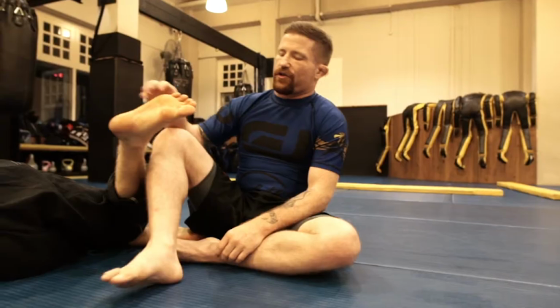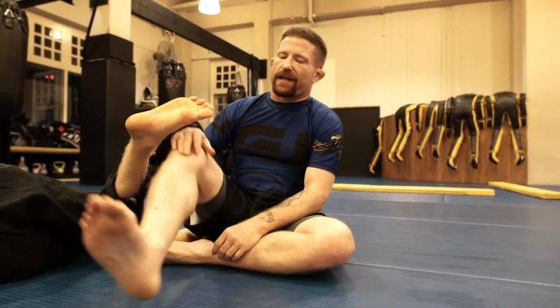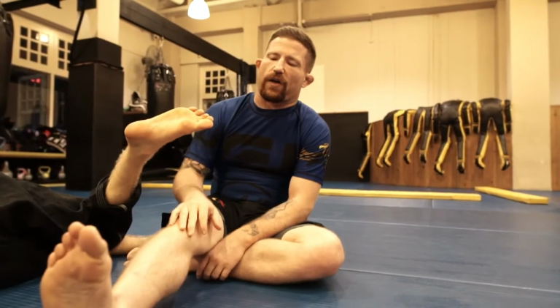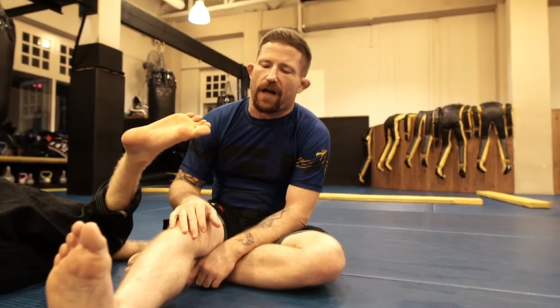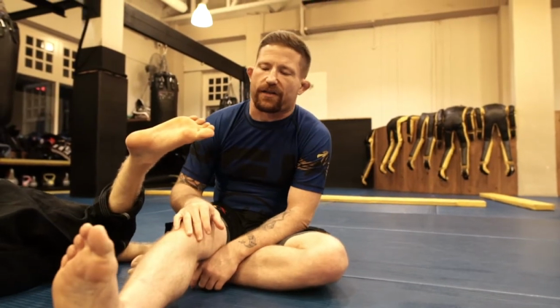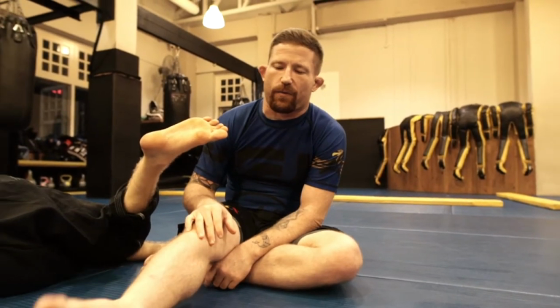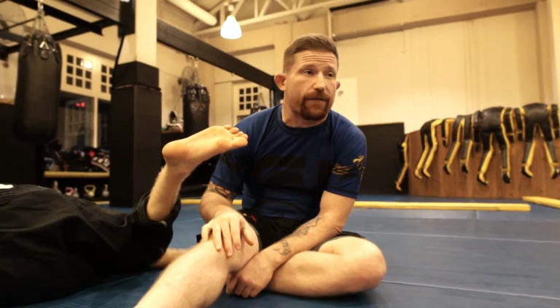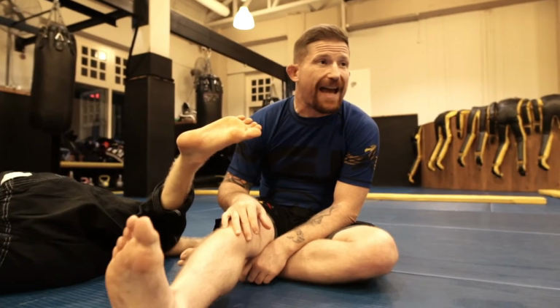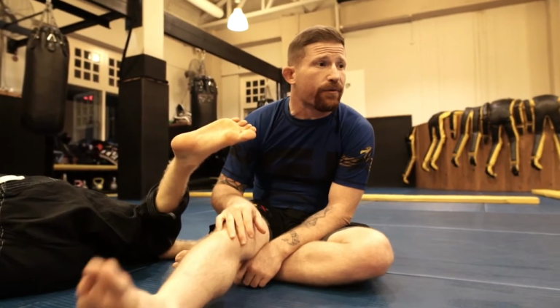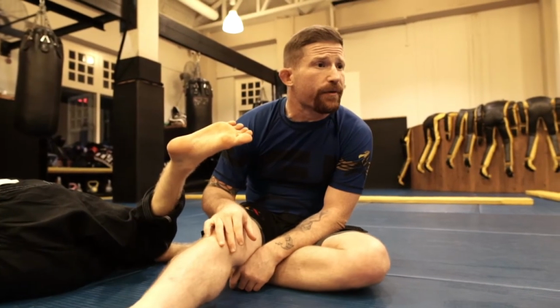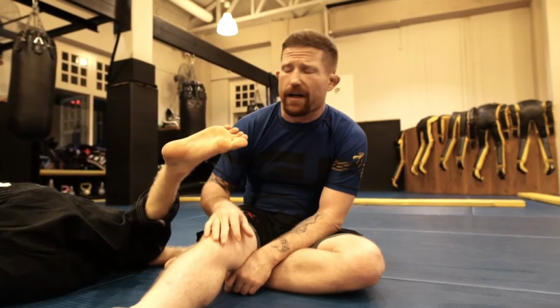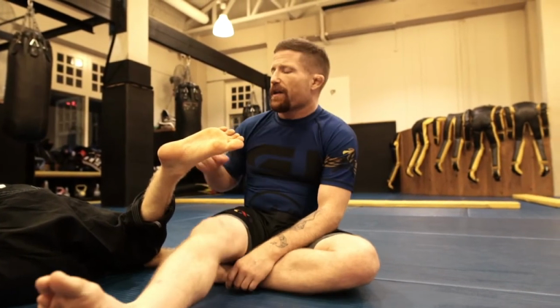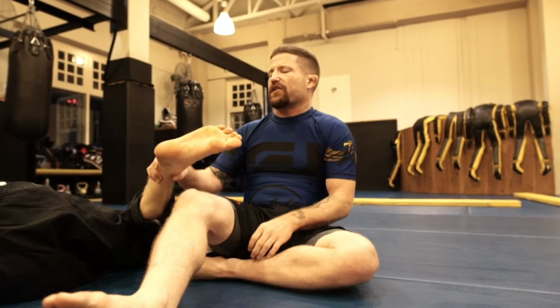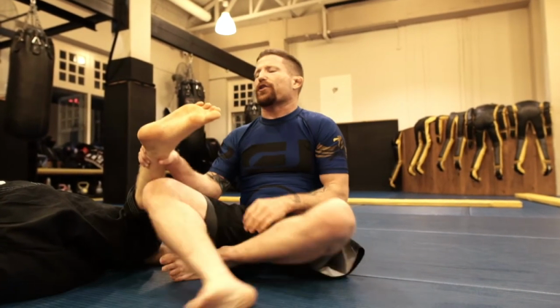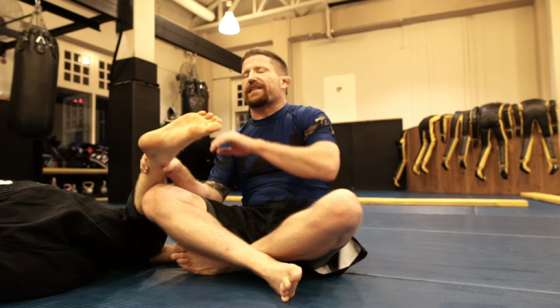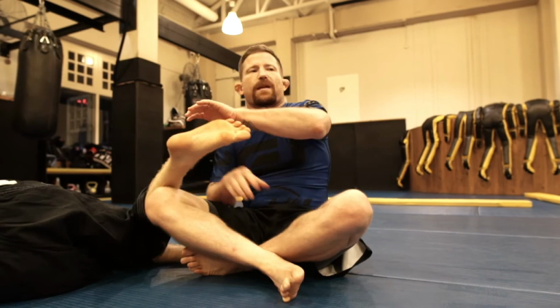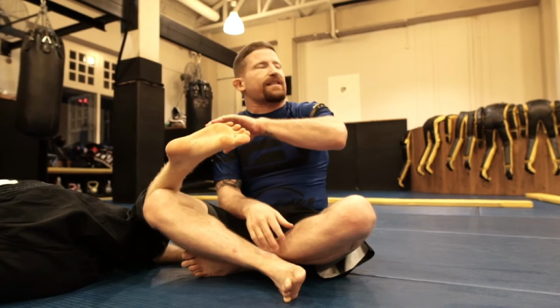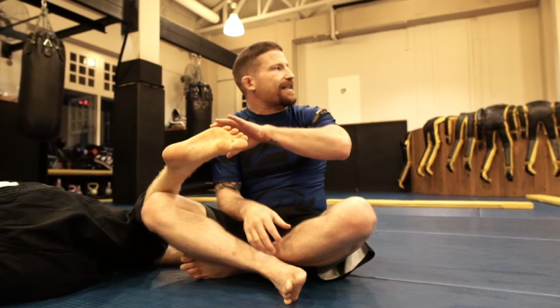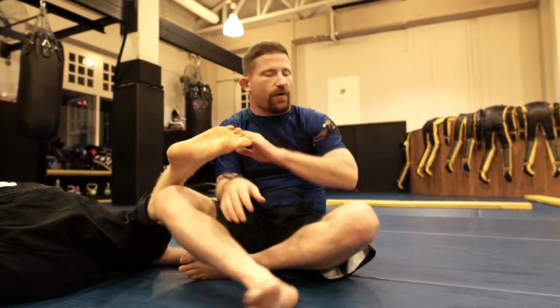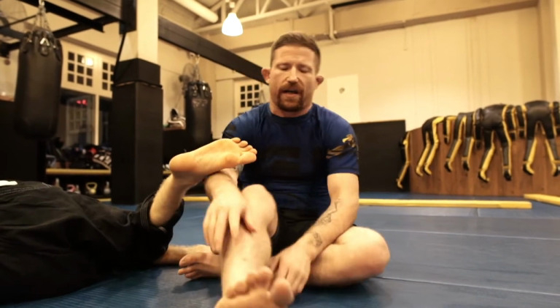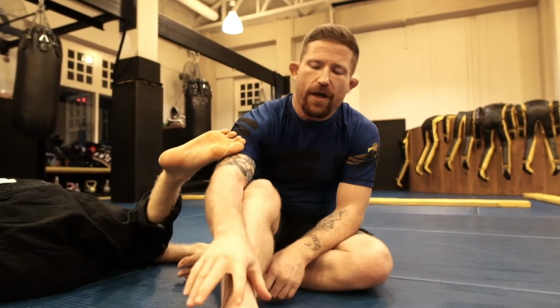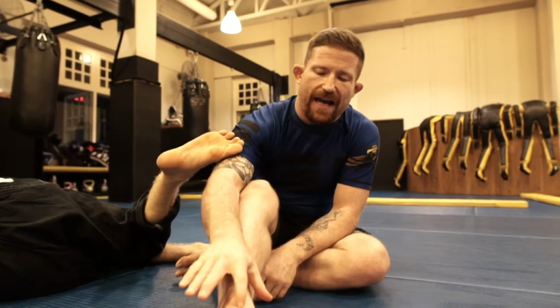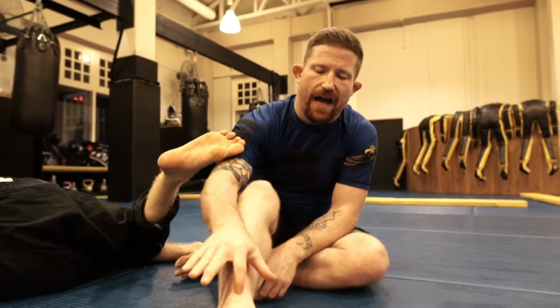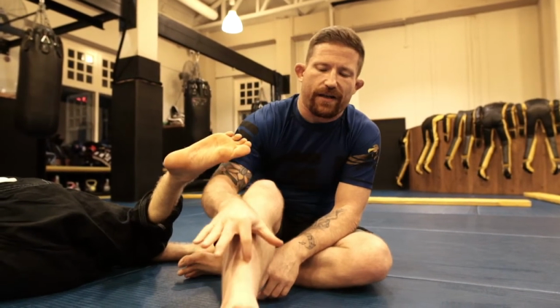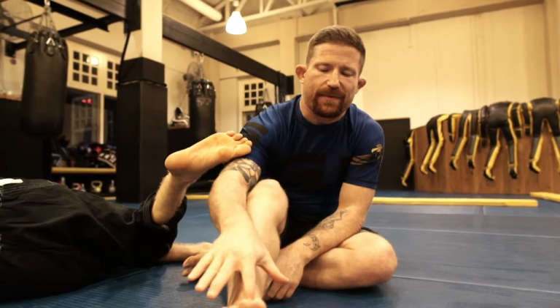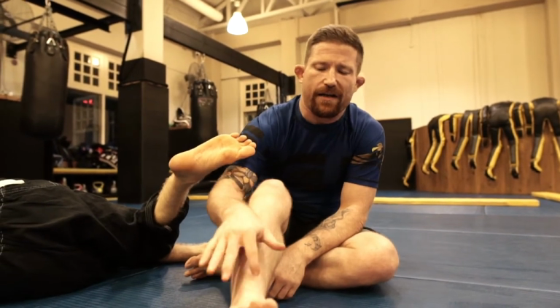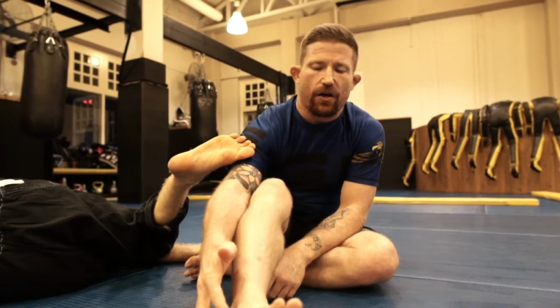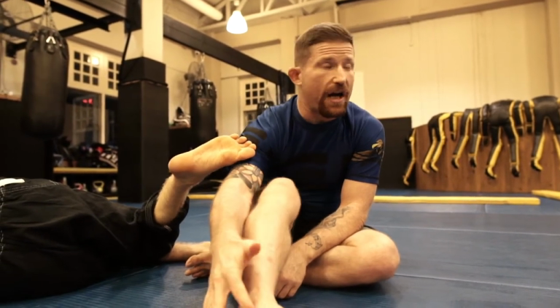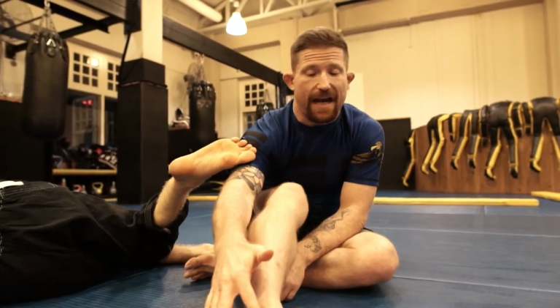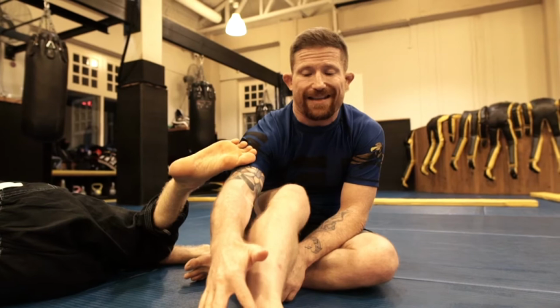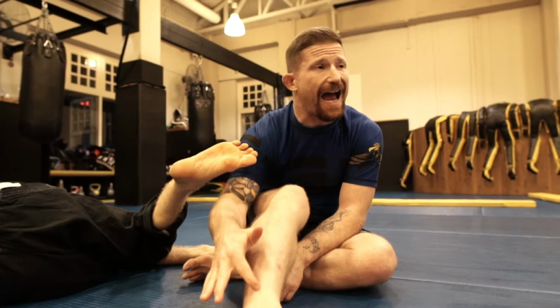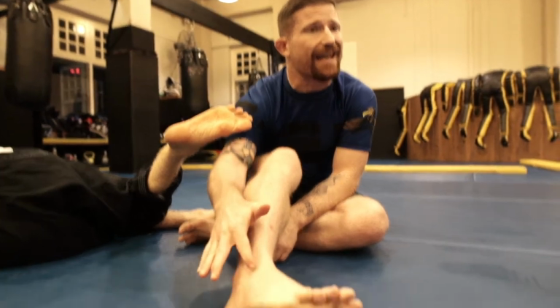Just like in a straight footlock last week, we're bending the foot down. In a toehold, you're doing the same thing, but it's kind of sideways. You're attacking not only the top tendon, you're also attacking the side tendon.